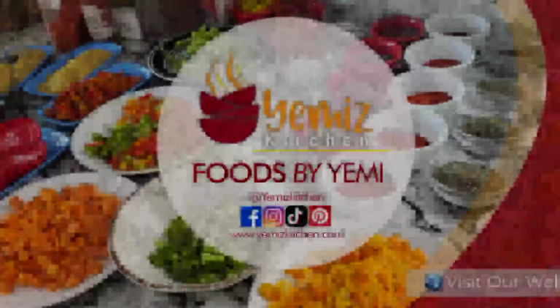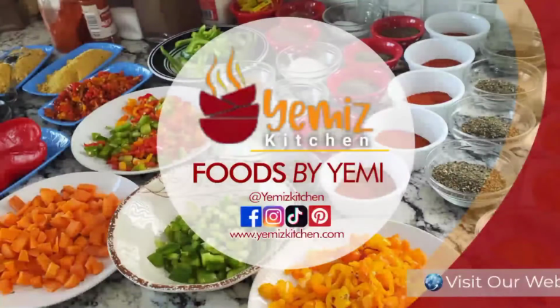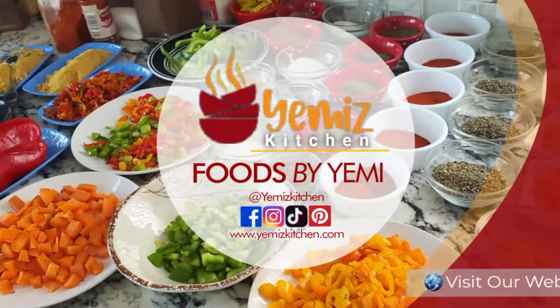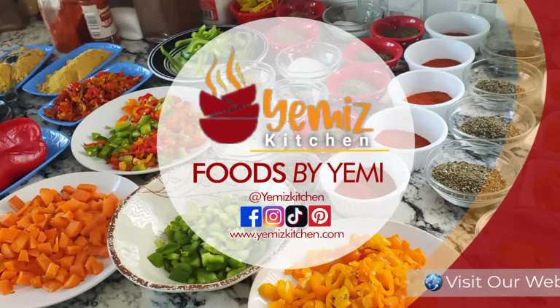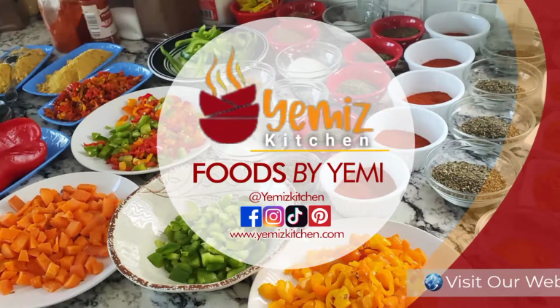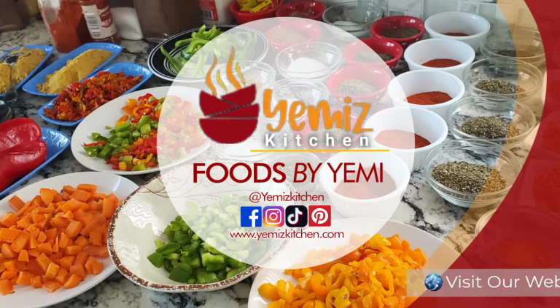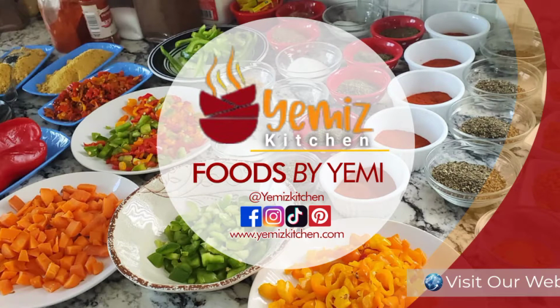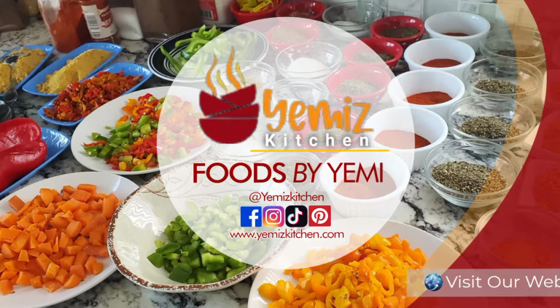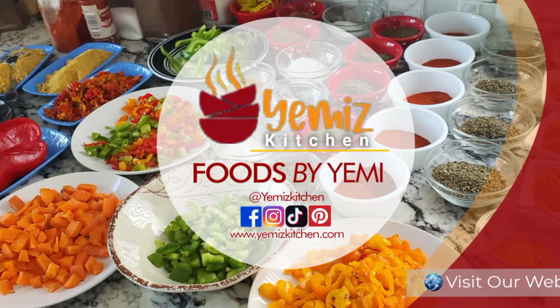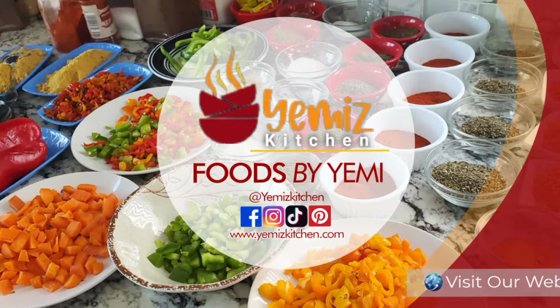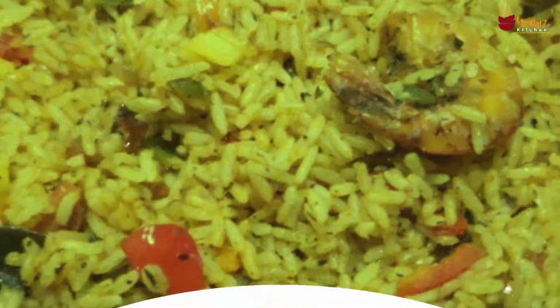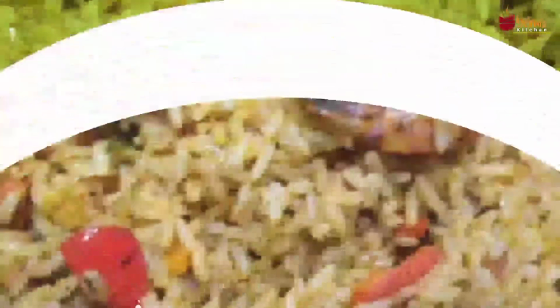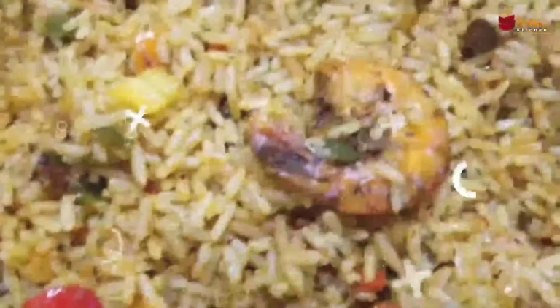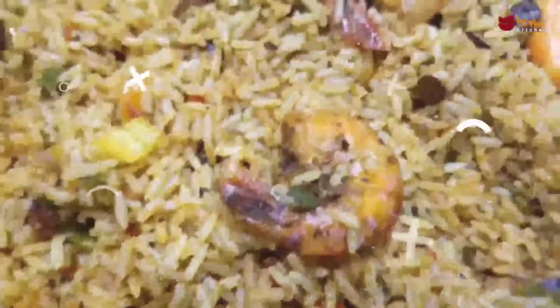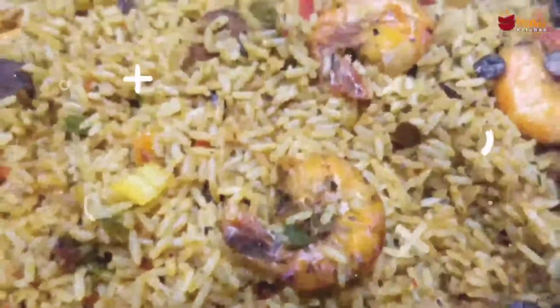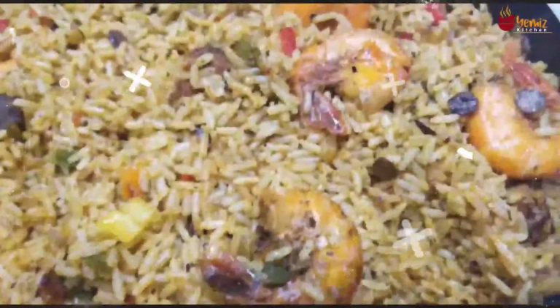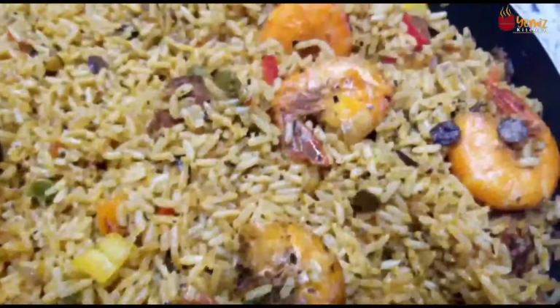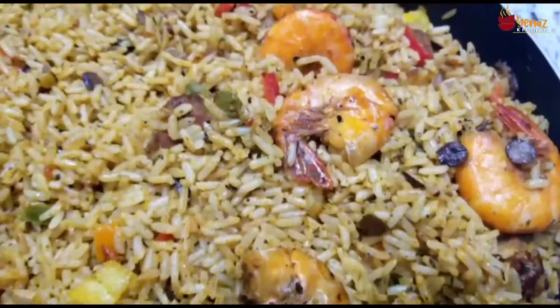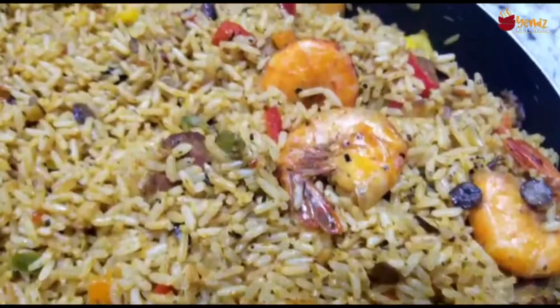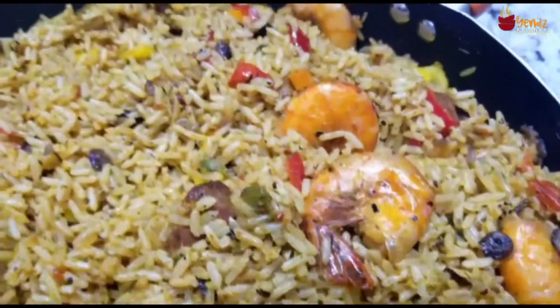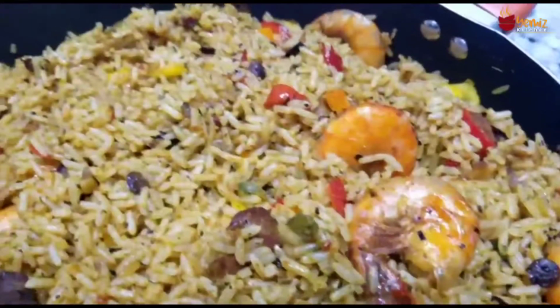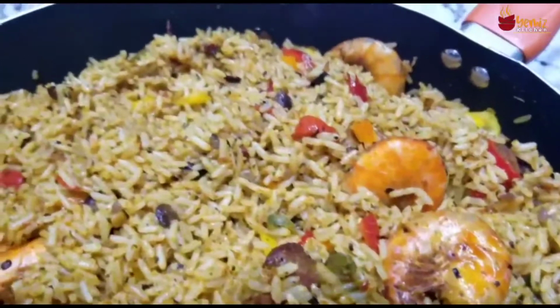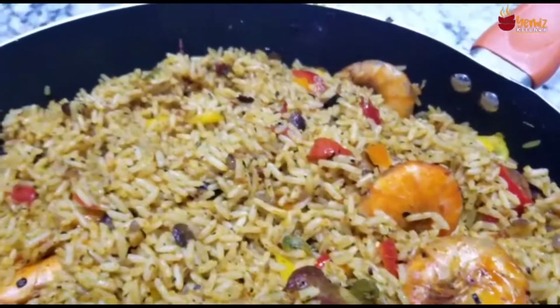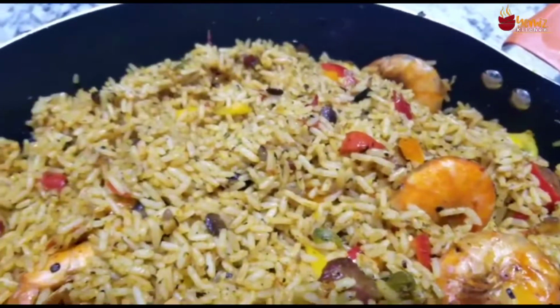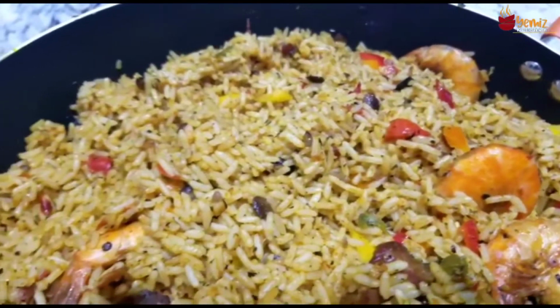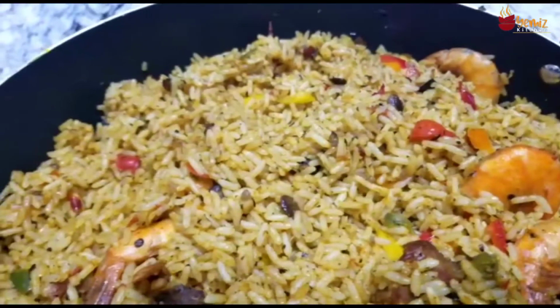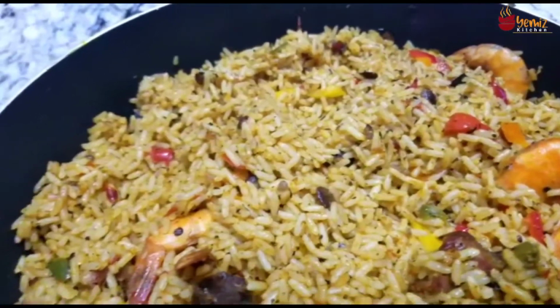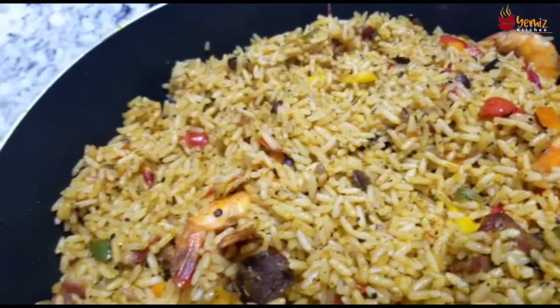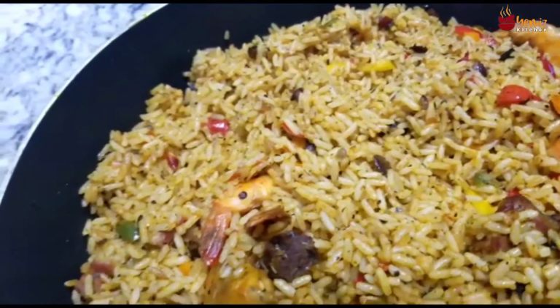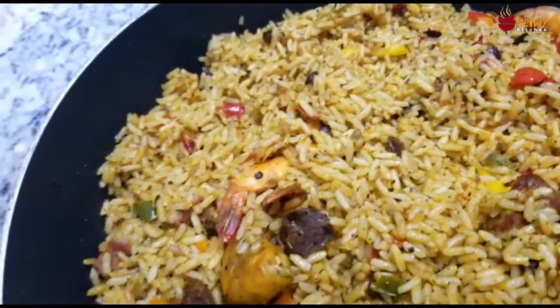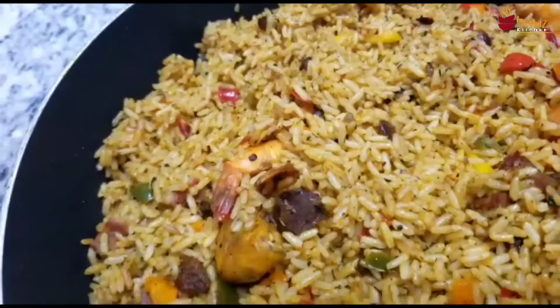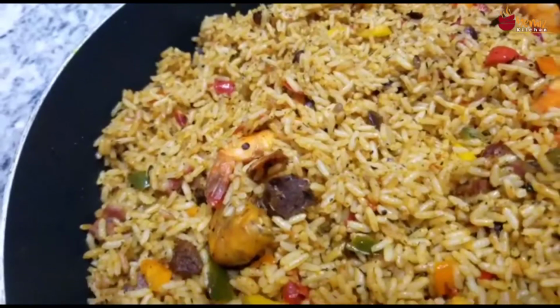Hello, welcome to Yemi's Kitchen and this is Yemi. Today I'll be sharing with you how to cook my concussion rice. This is the menu in my house today and I told myself, why don't I record it and share it as content? So let's go!